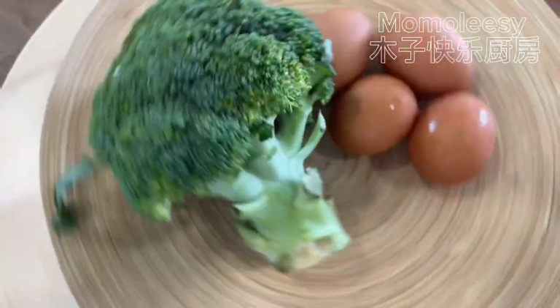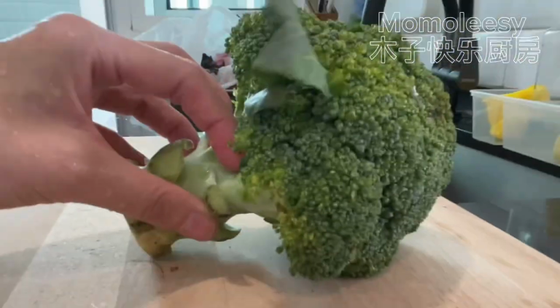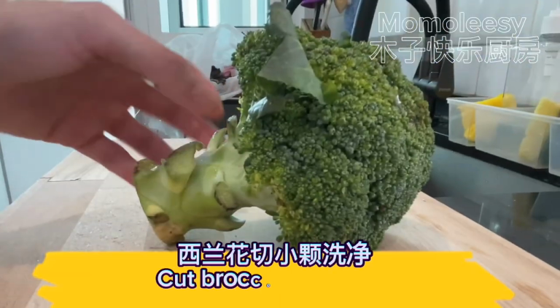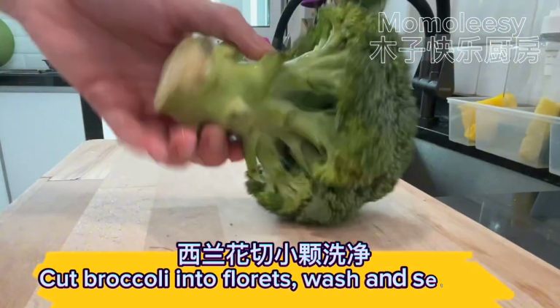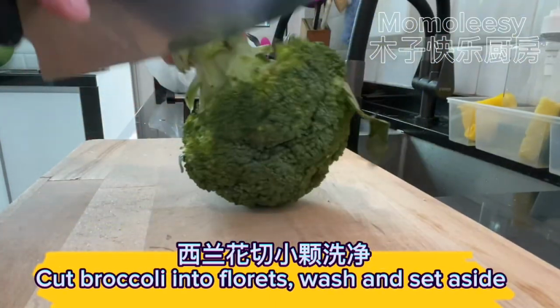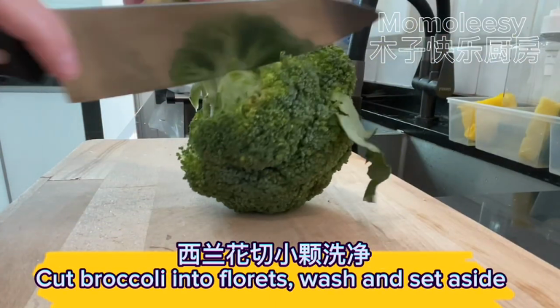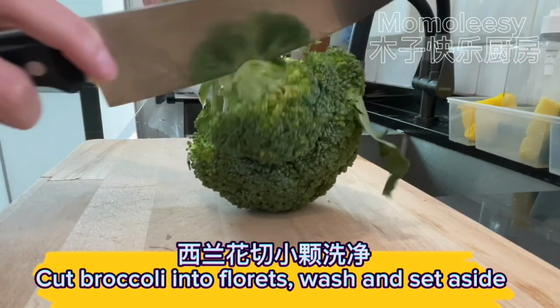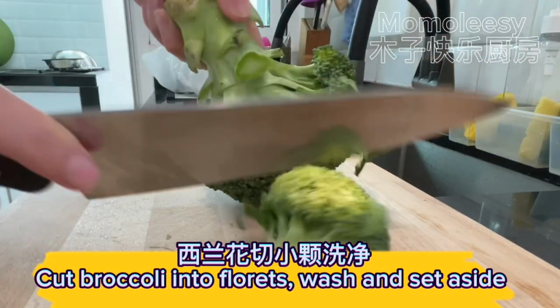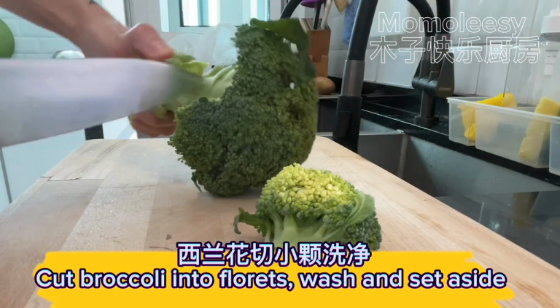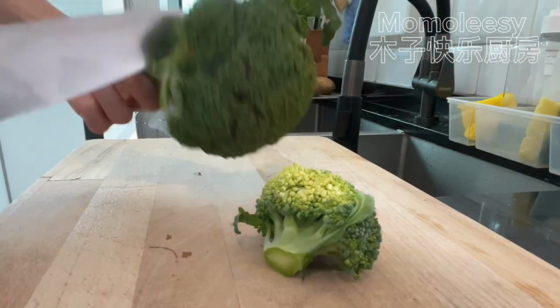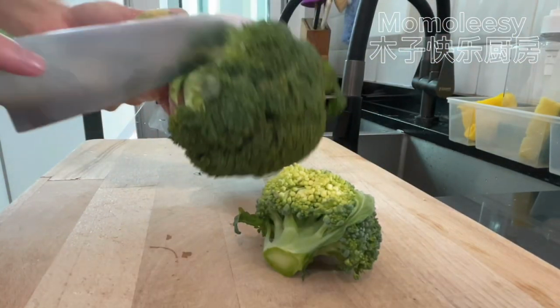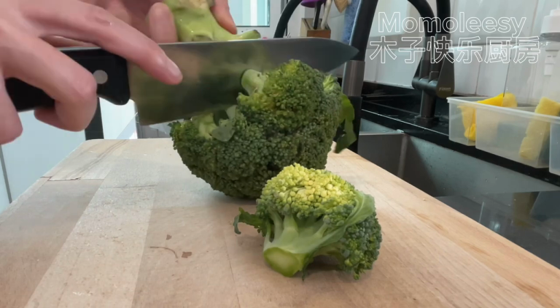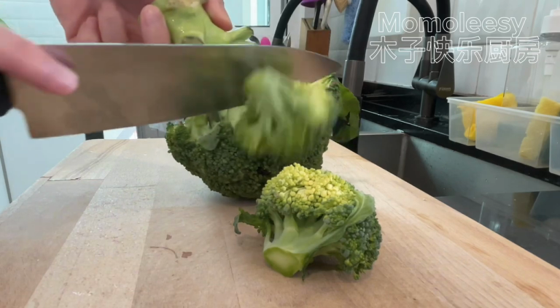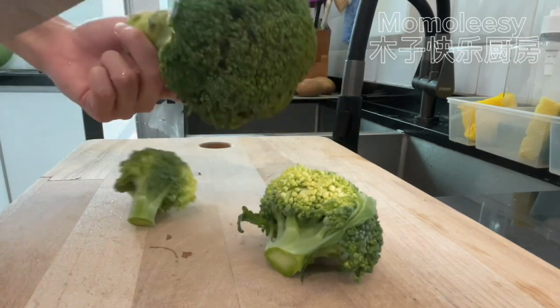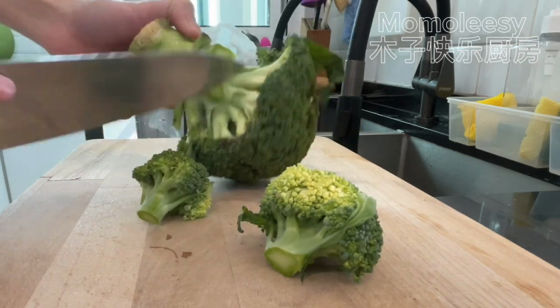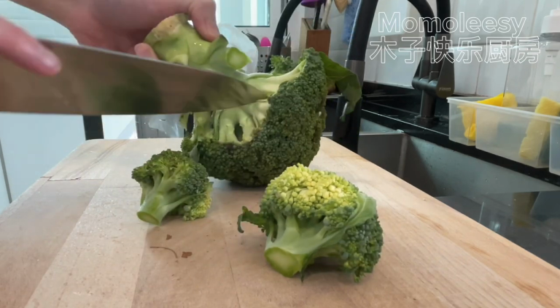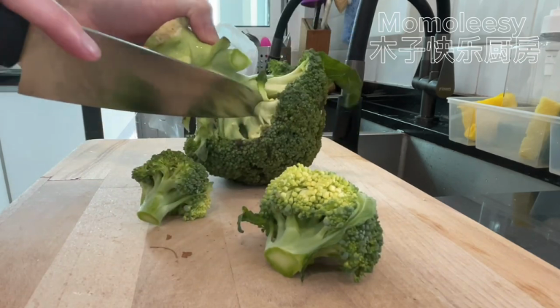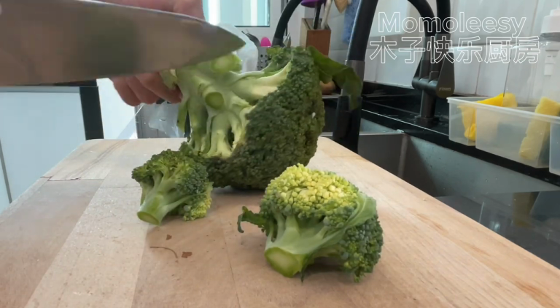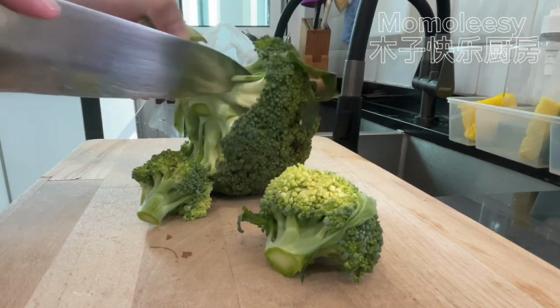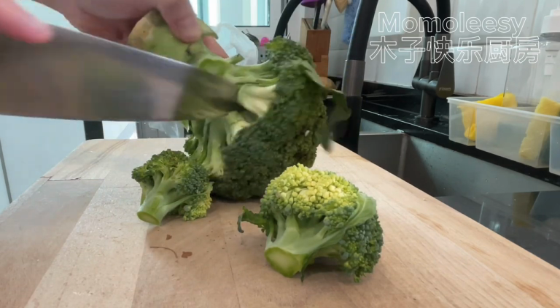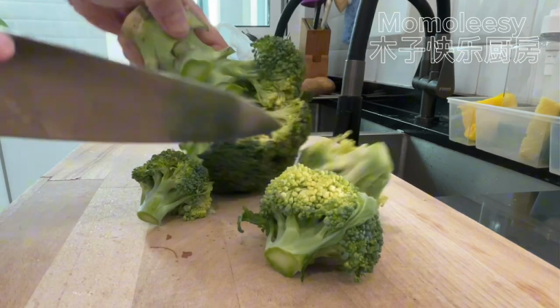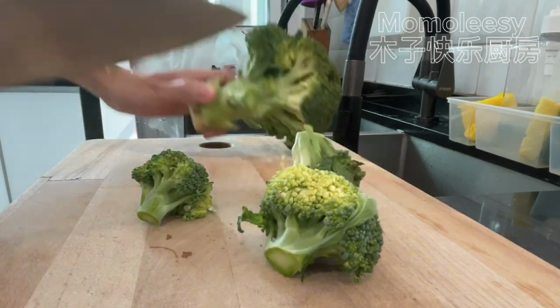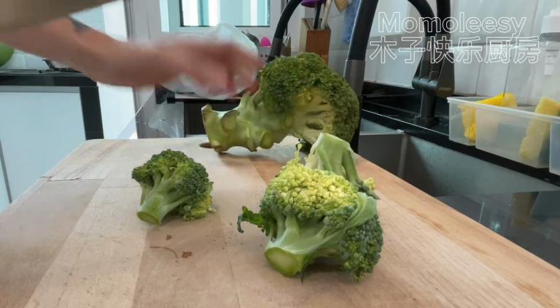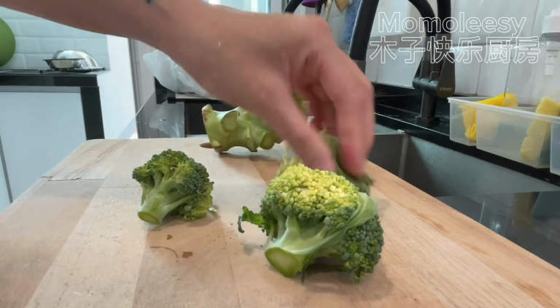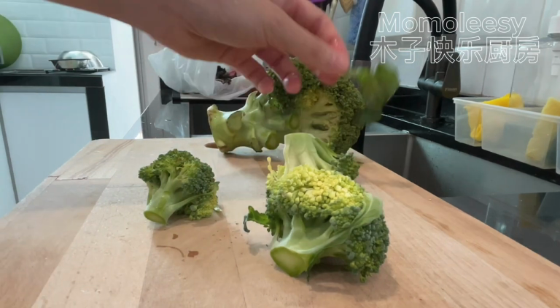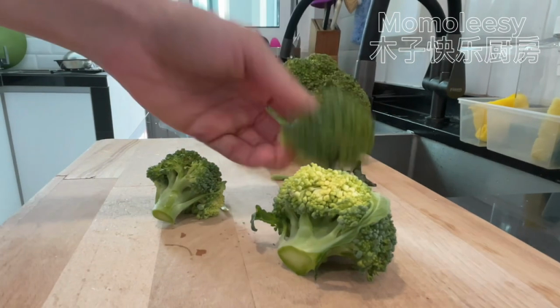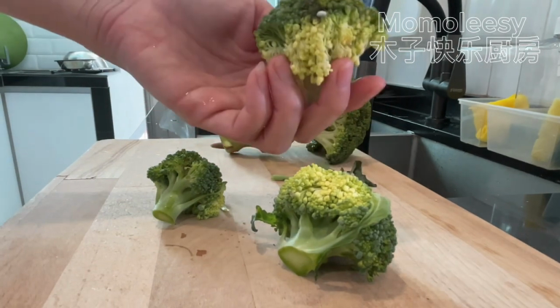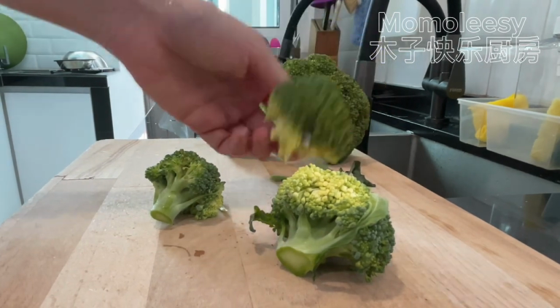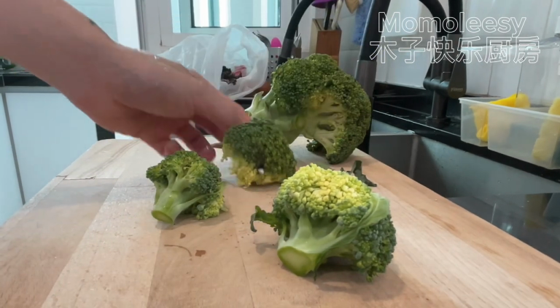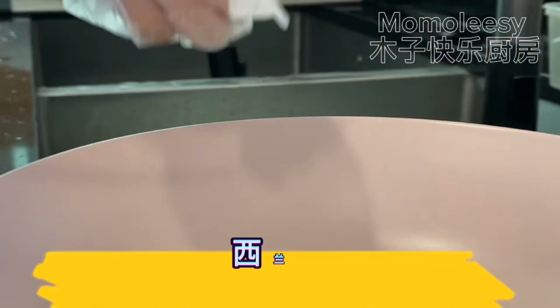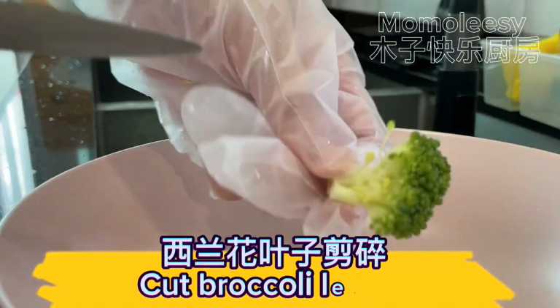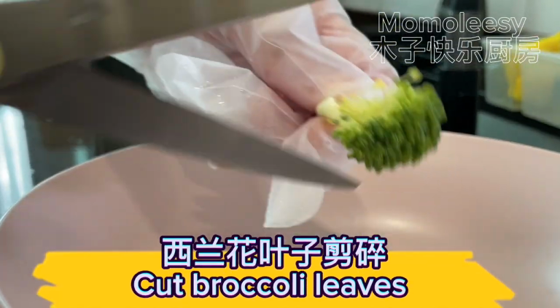Cut broccoli into florets, wash and set aside. Then cut the broccoli leaves.